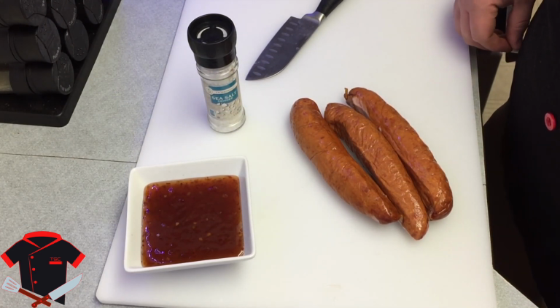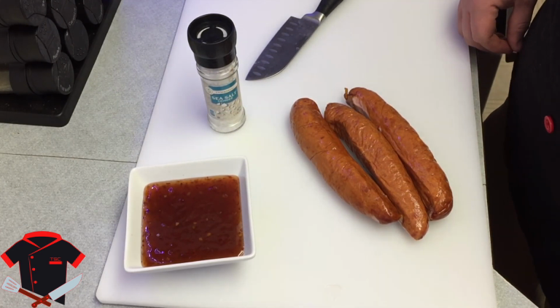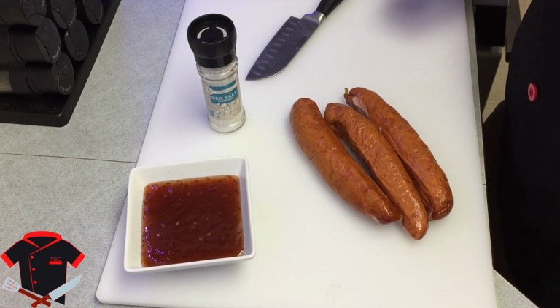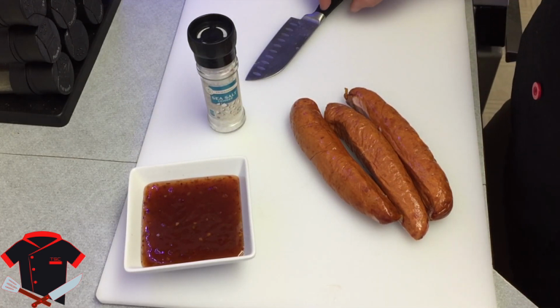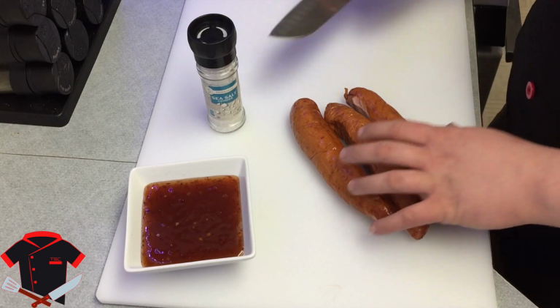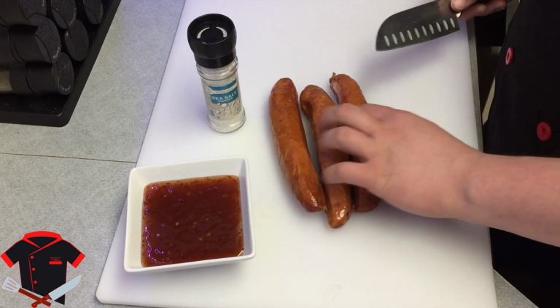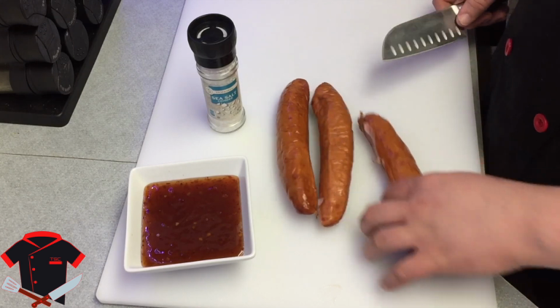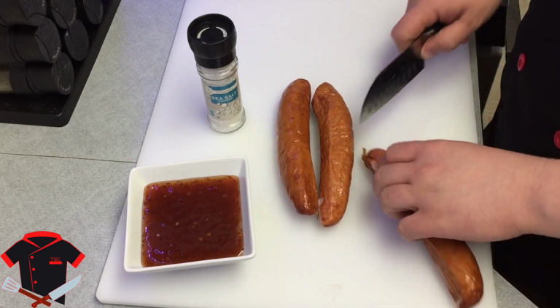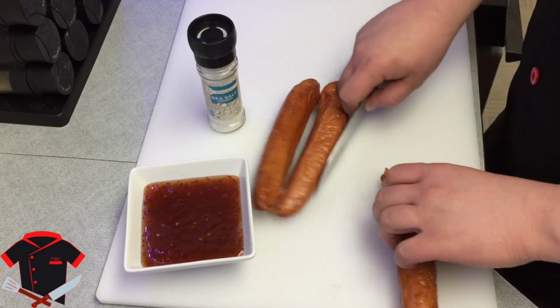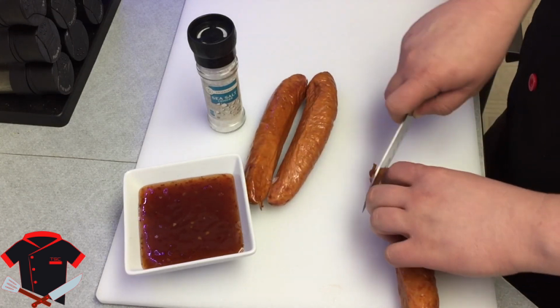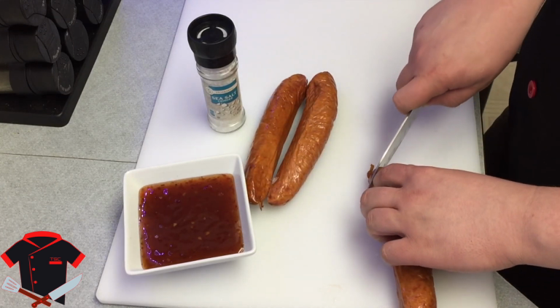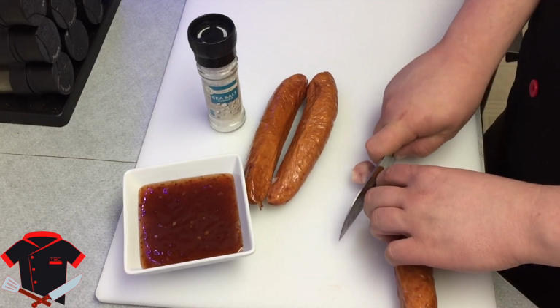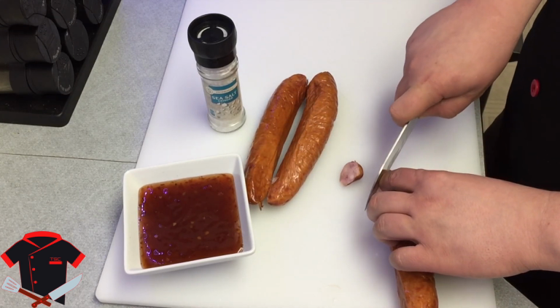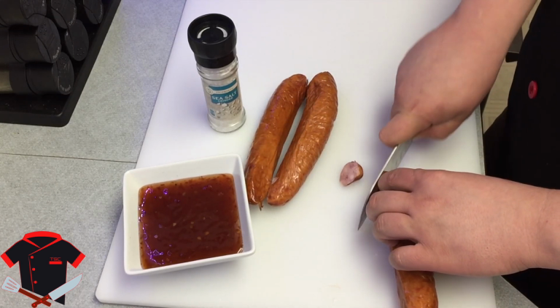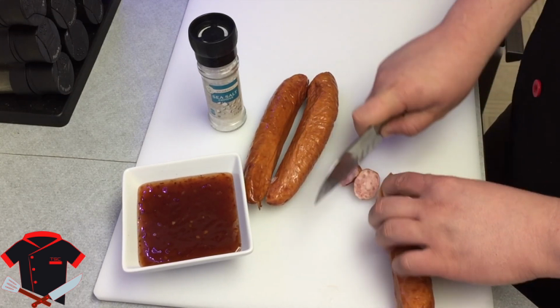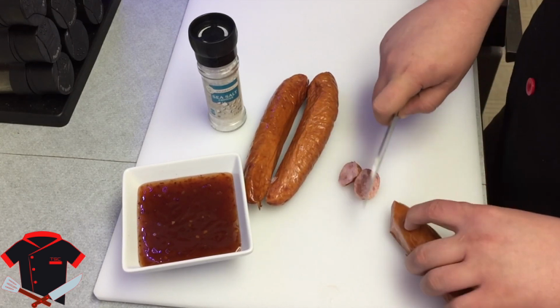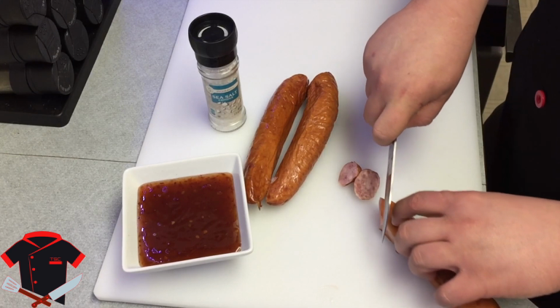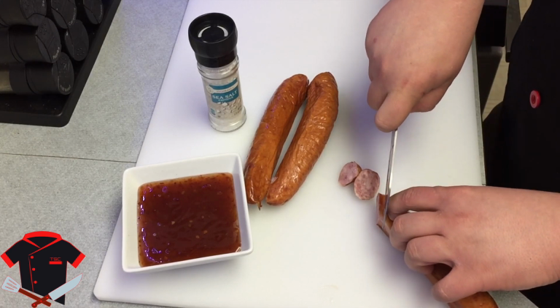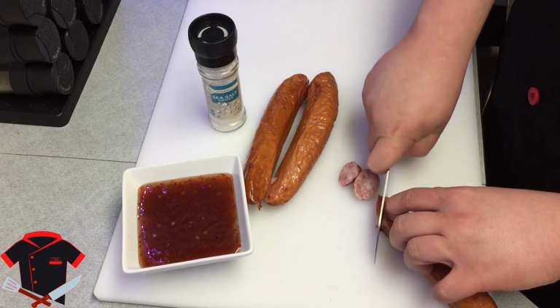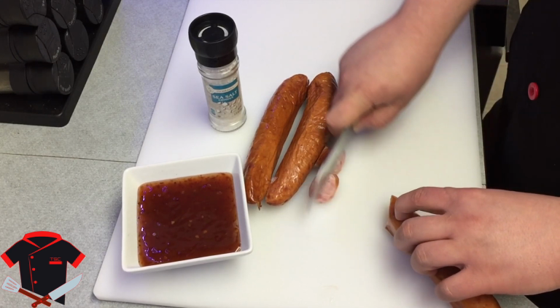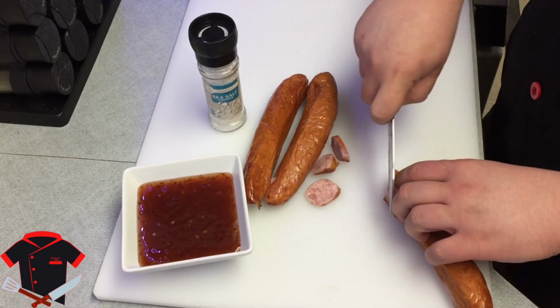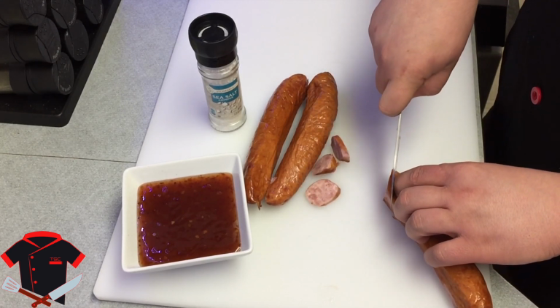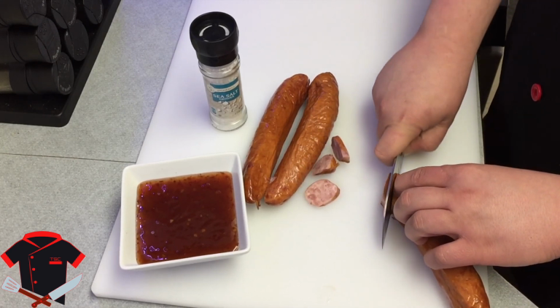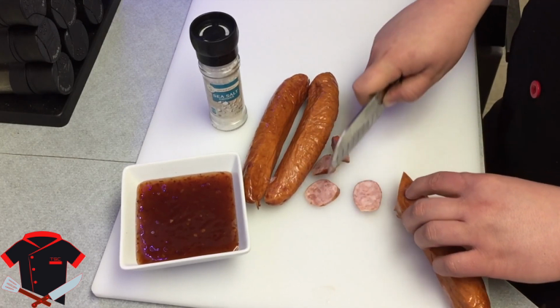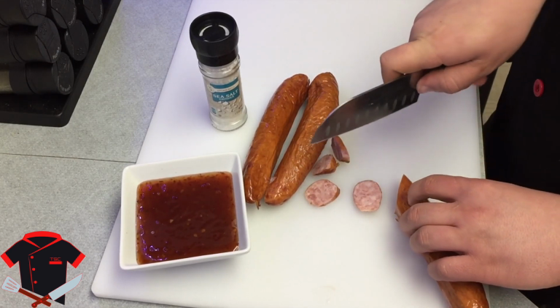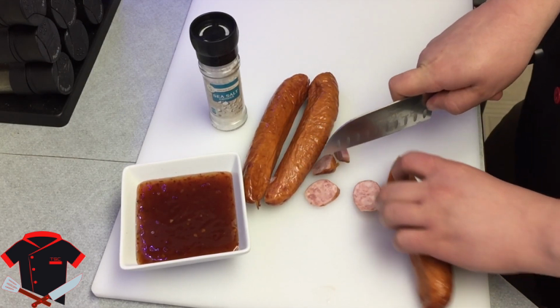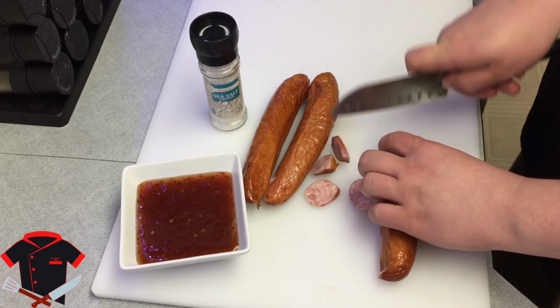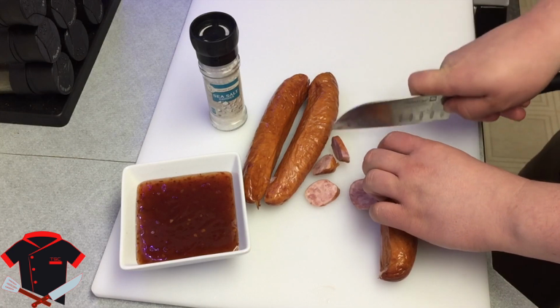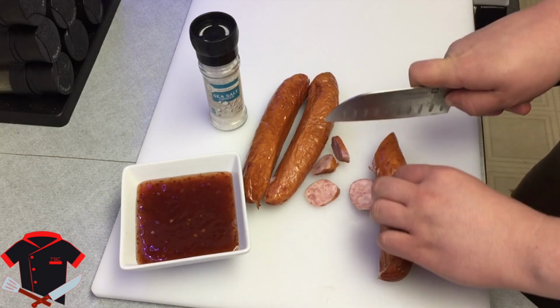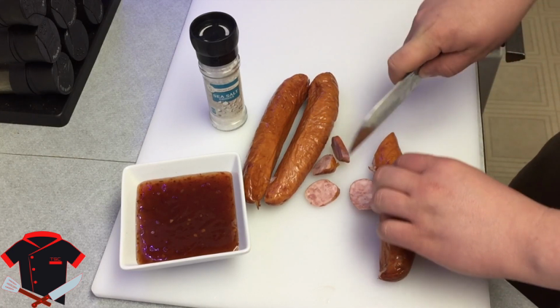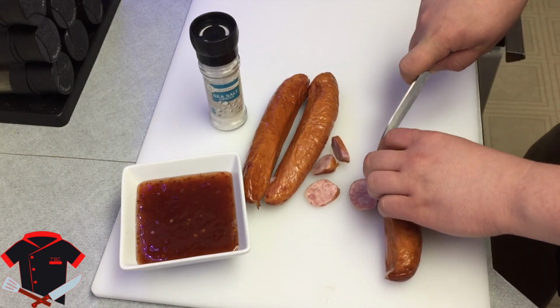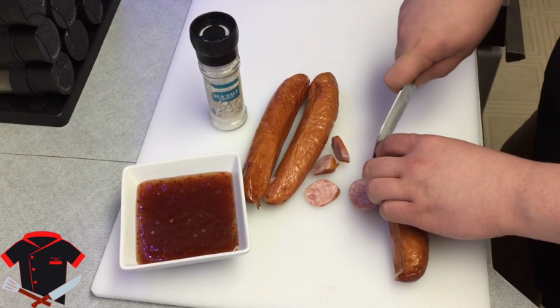And what do I mean by the bias? Let me show you here. So you just cut it at an angle — you keep cutting it at an angle. You're not cutting straight down through, you're cutting it at an angle.